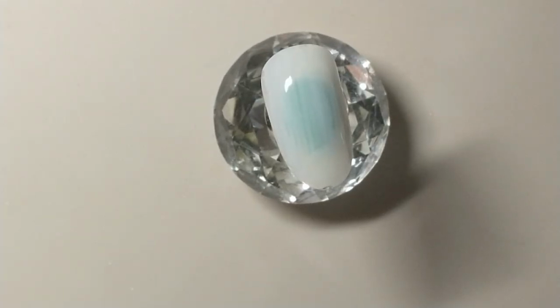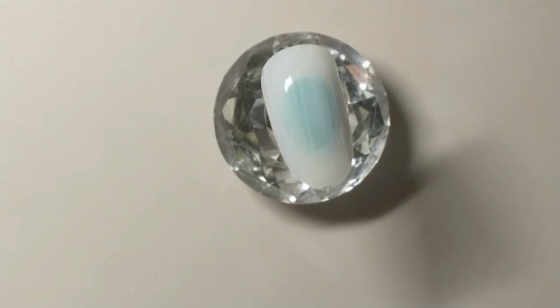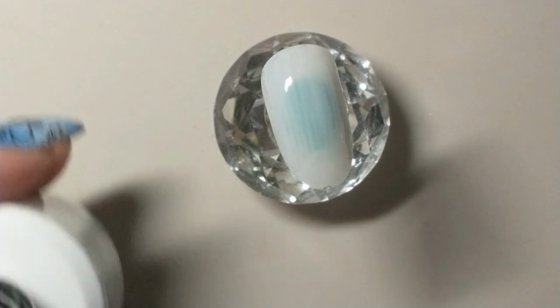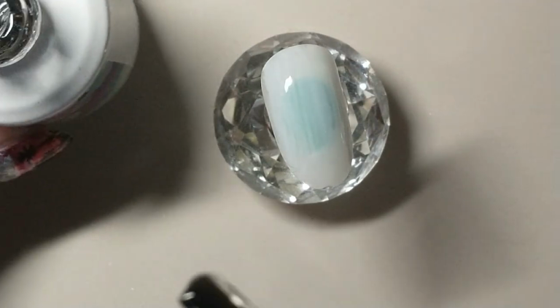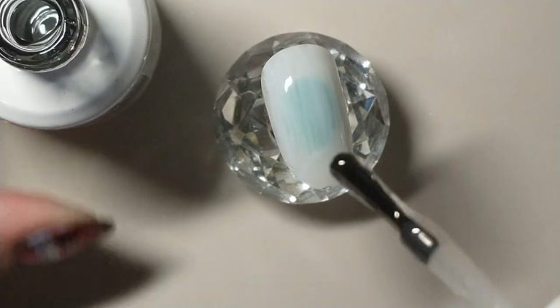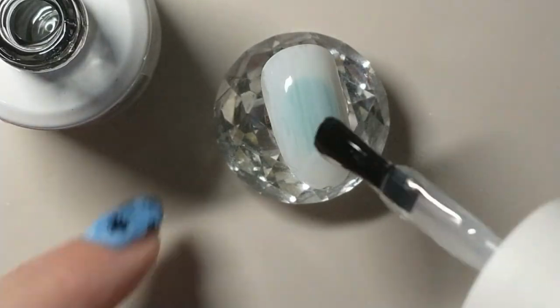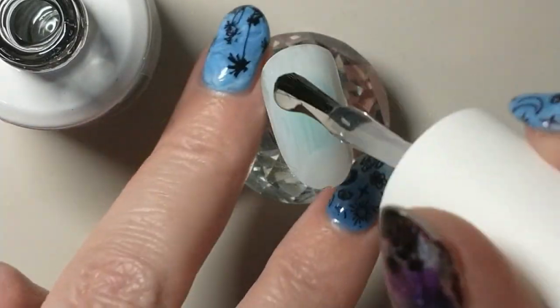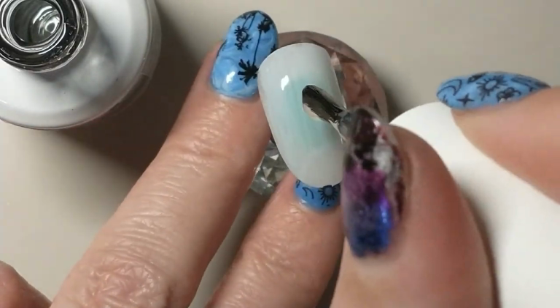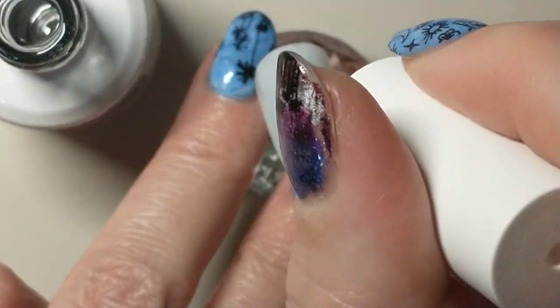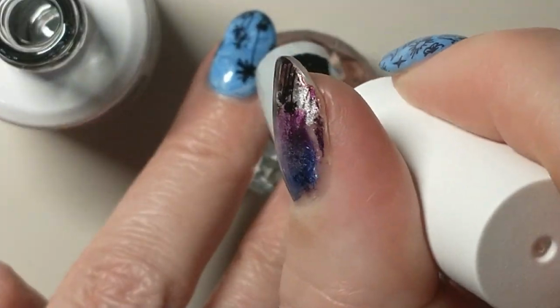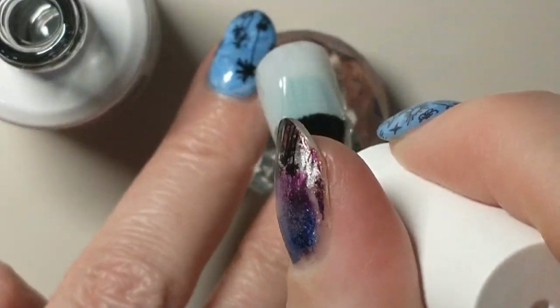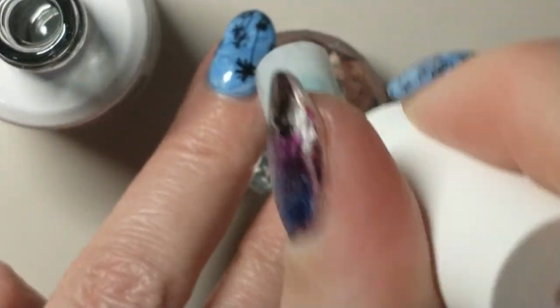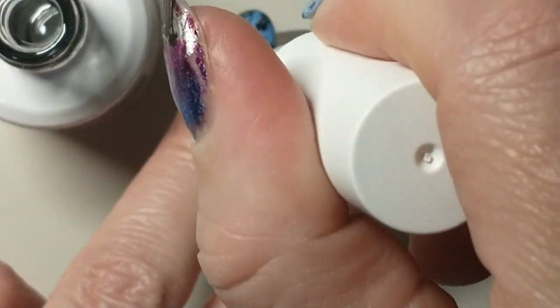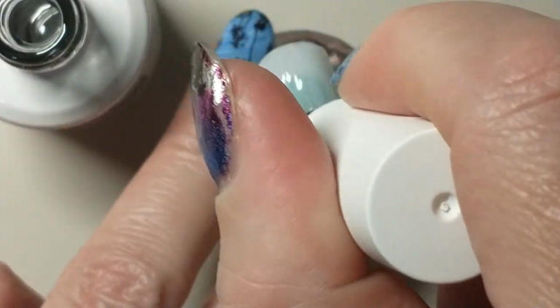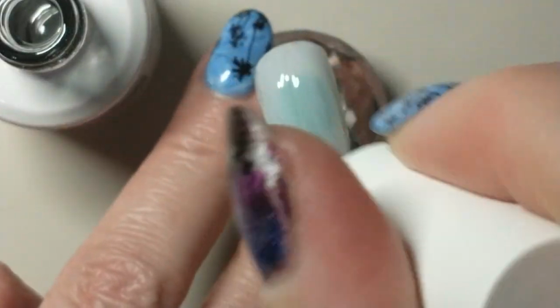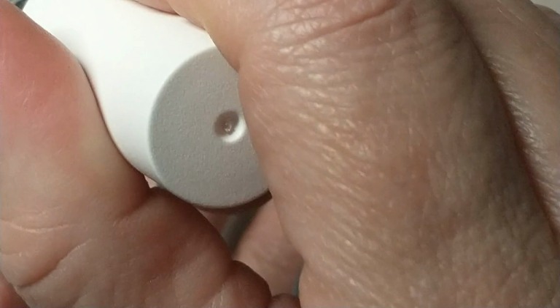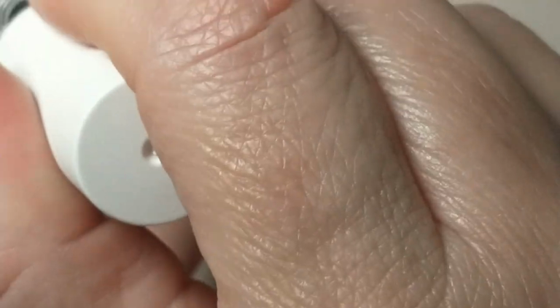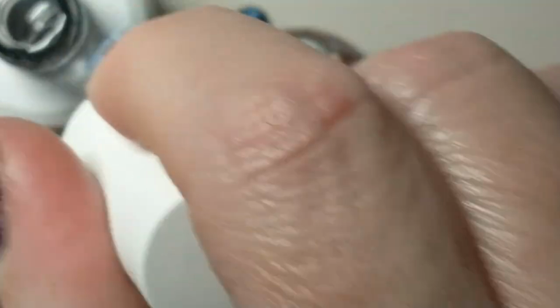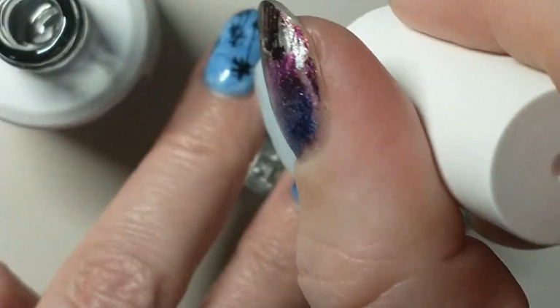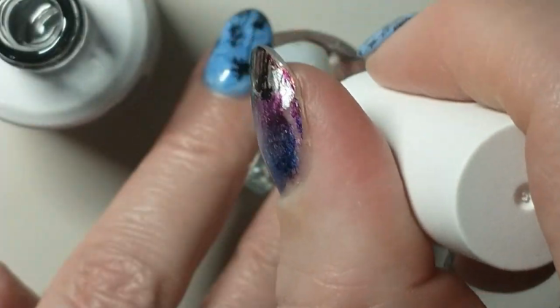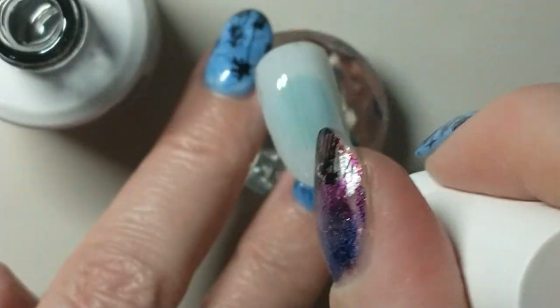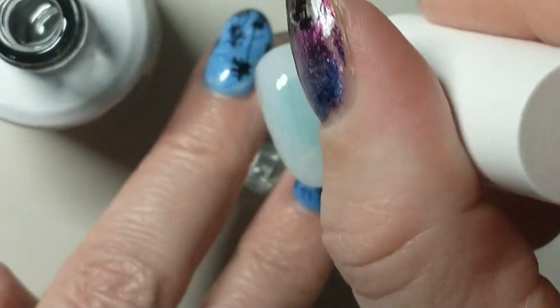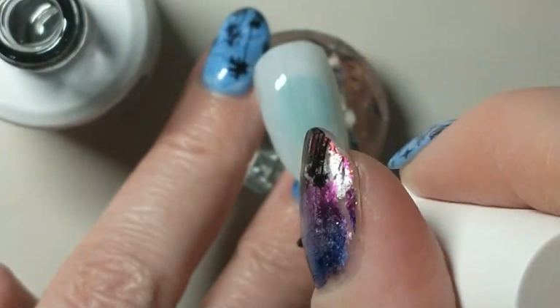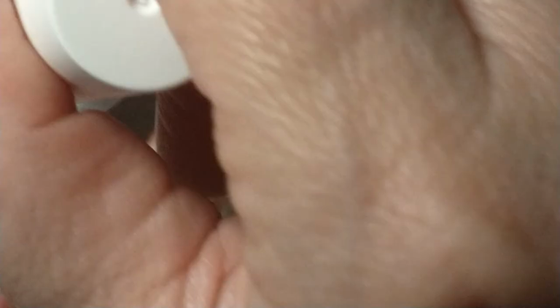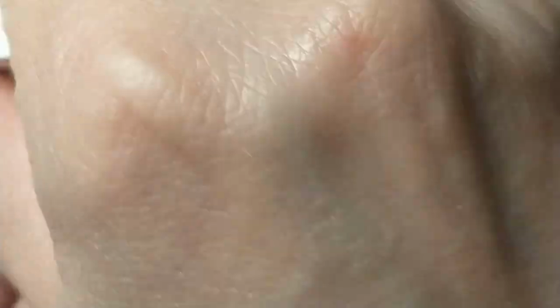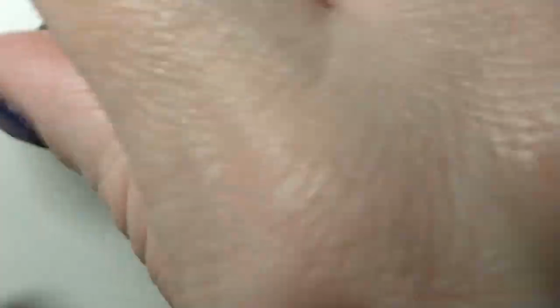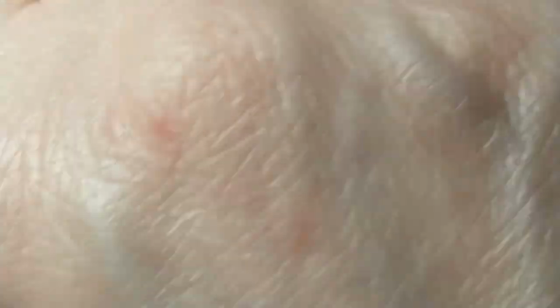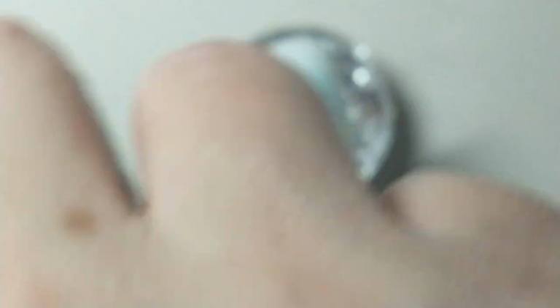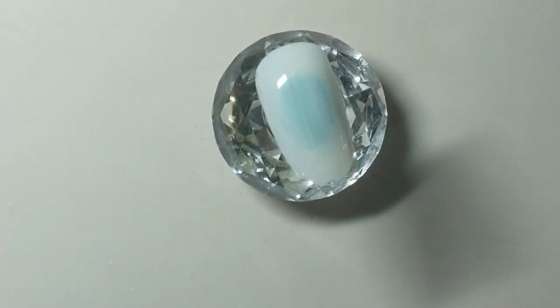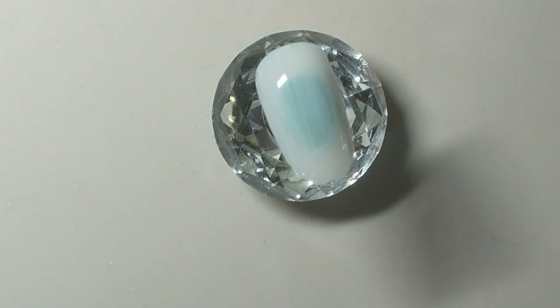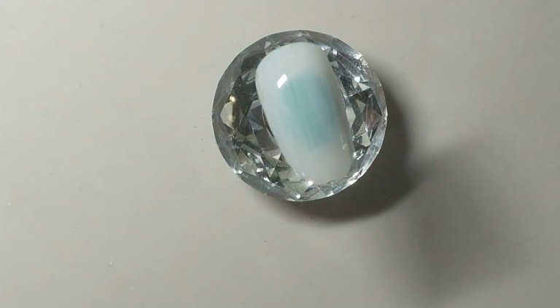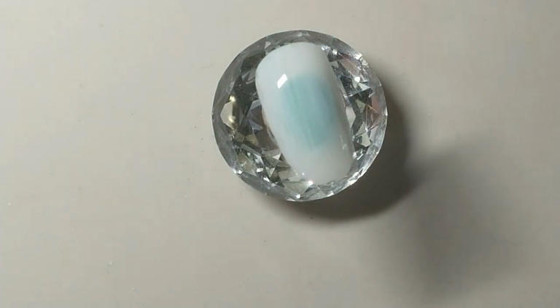After curing the base in the lamp, I'm applying a layer of blooming gel, or so-called watercolor gel, and that helps blend everything nicely, especially when you're doing a watercolor based design.